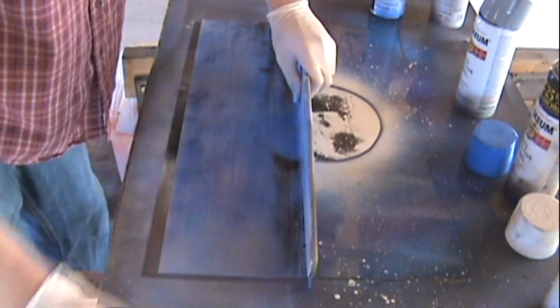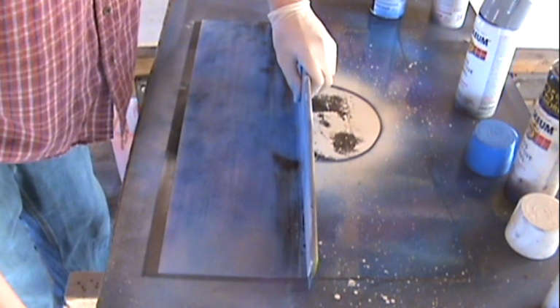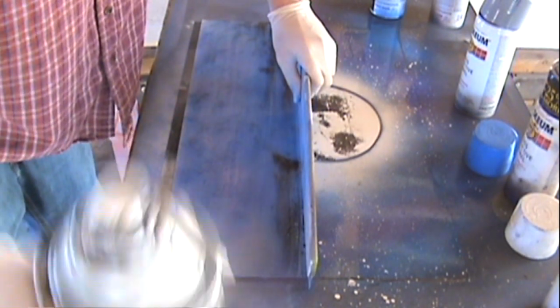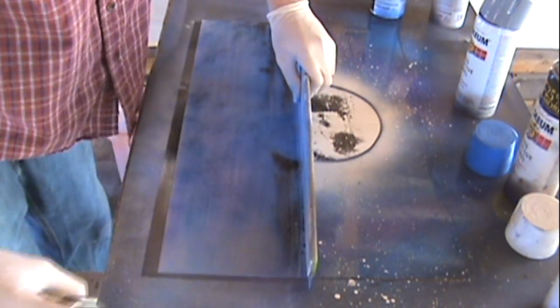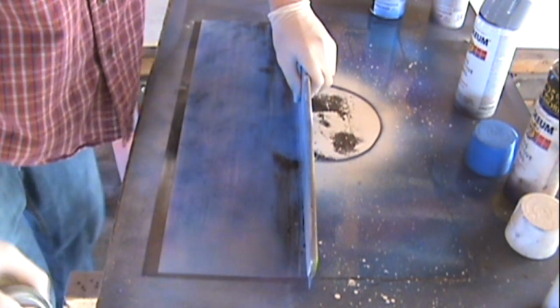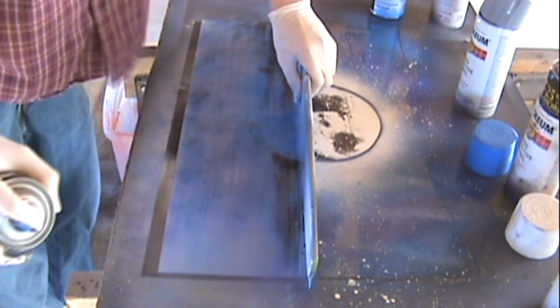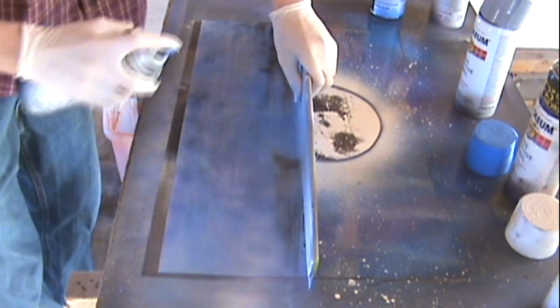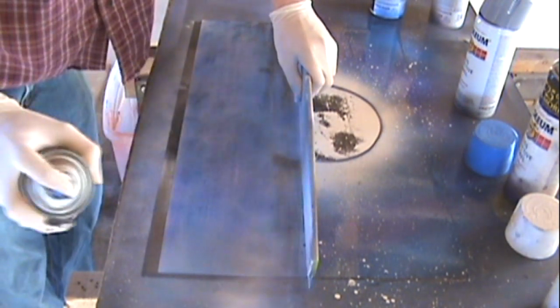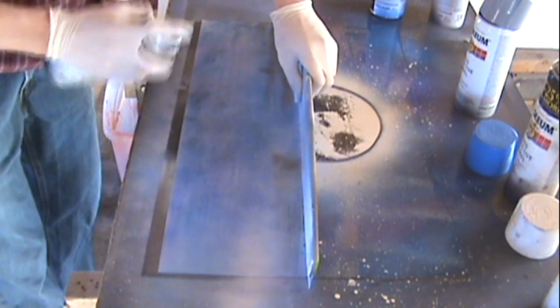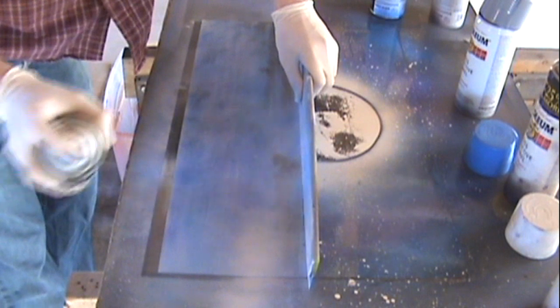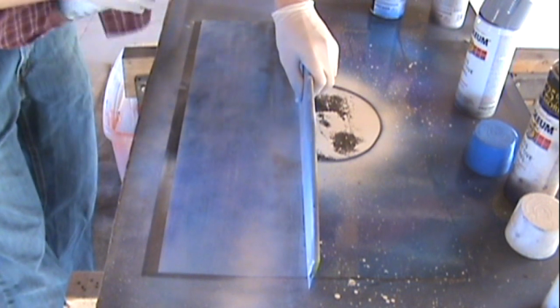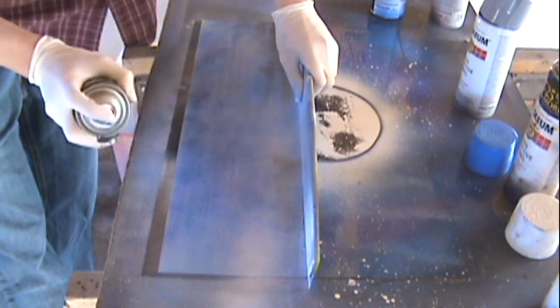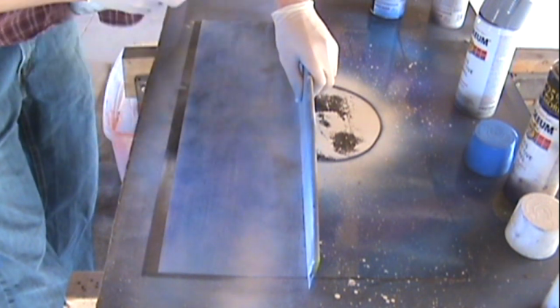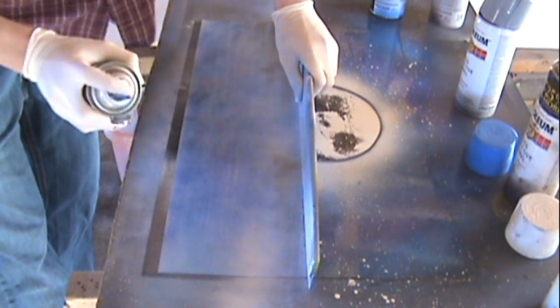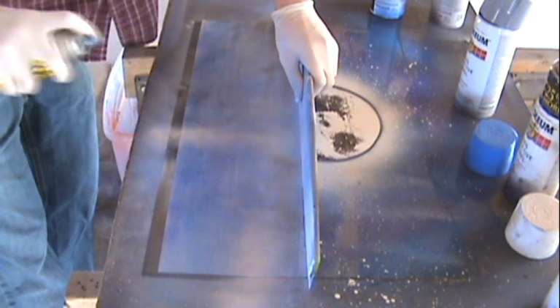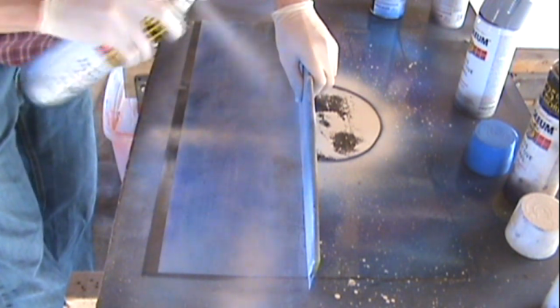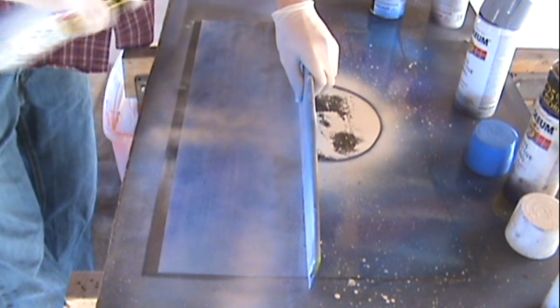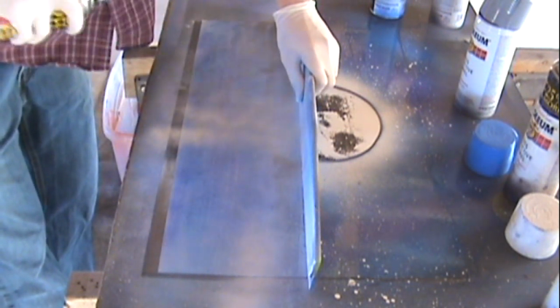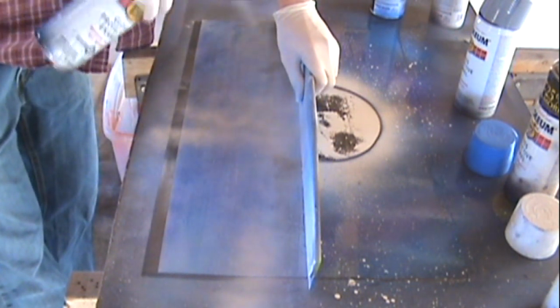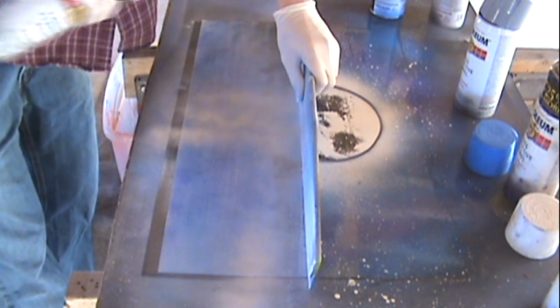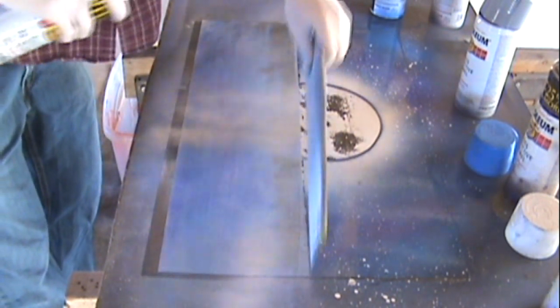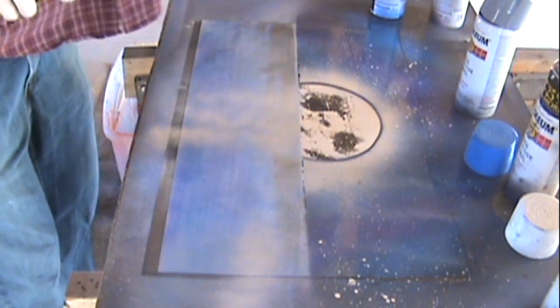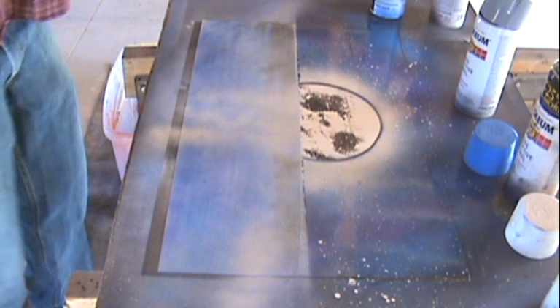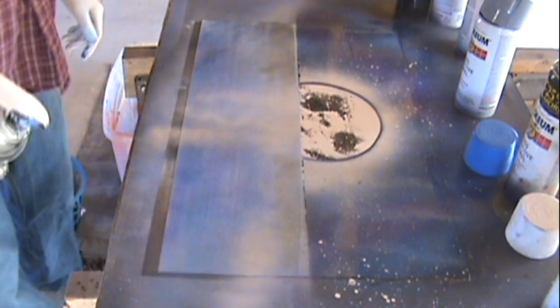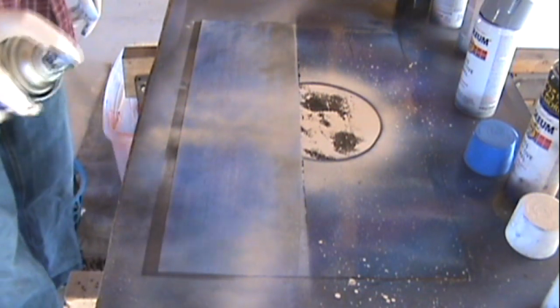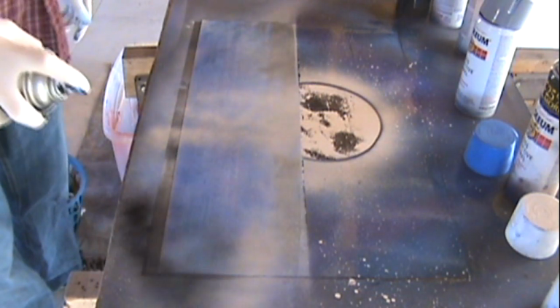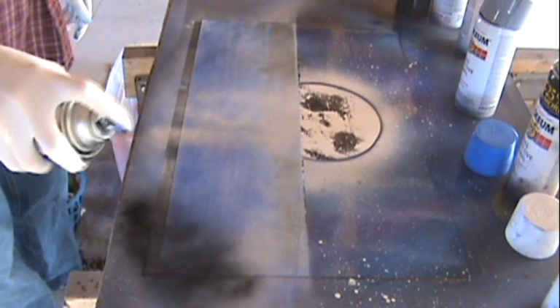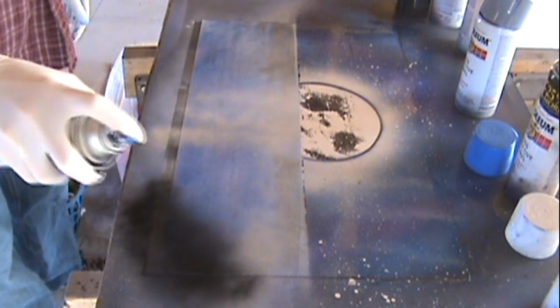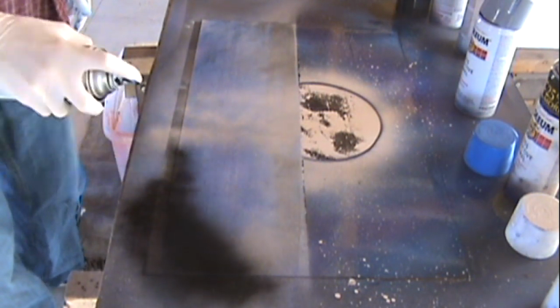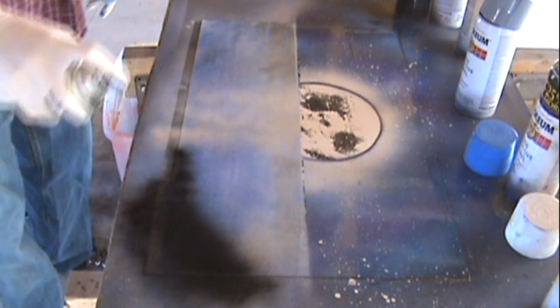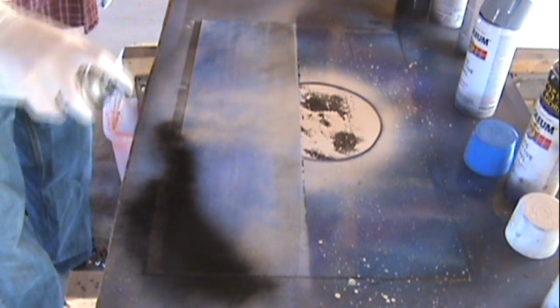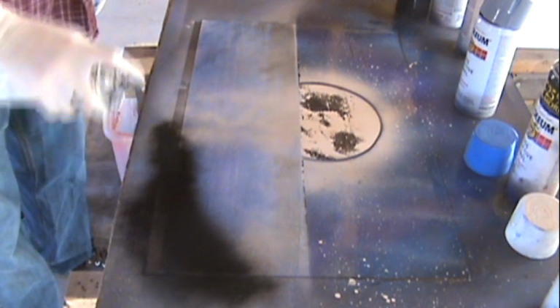You want to recover the line with the straight edge as best as you can. I understand it's kind of hard with wet paint. We're going to add white to the horizon and then paint some white going down from the moon to make it look like it's reflected.